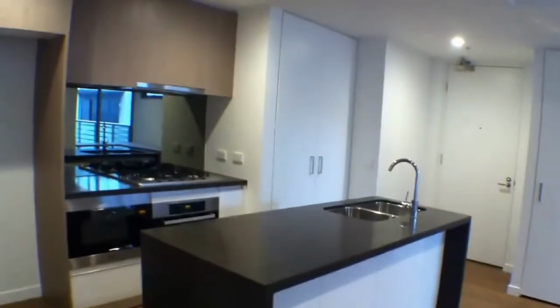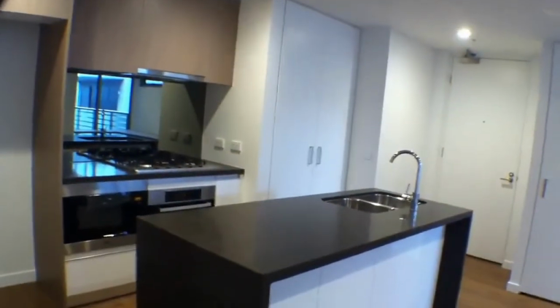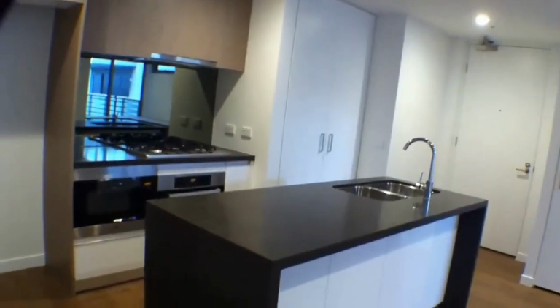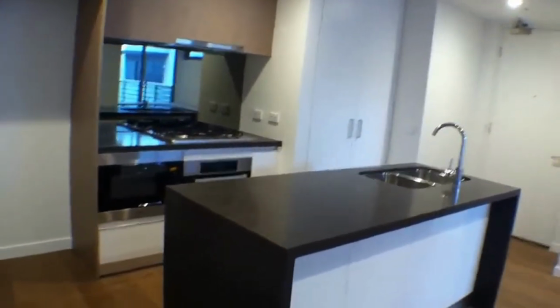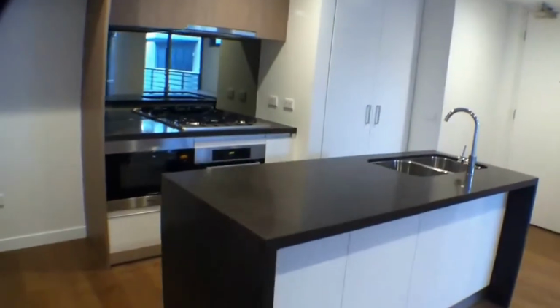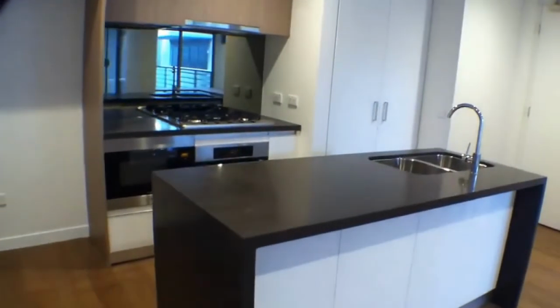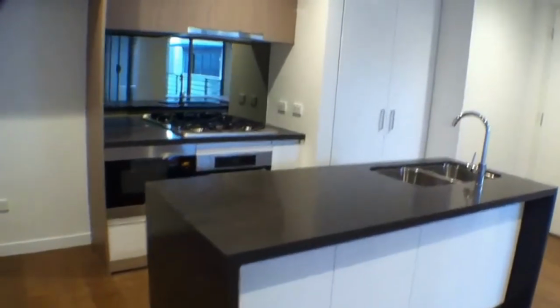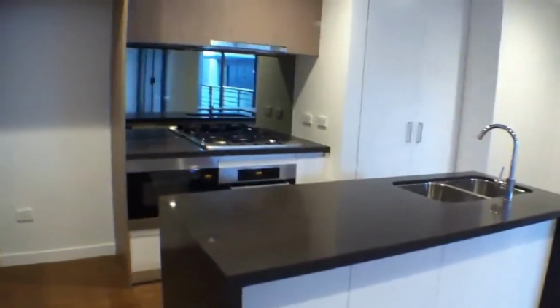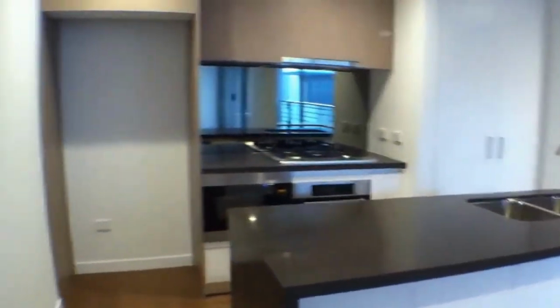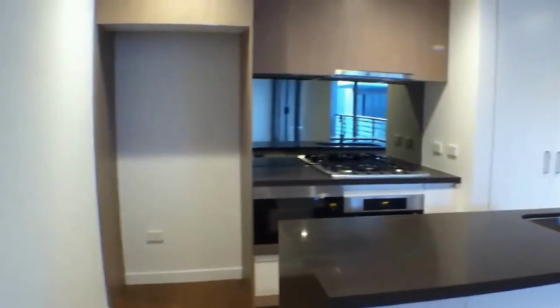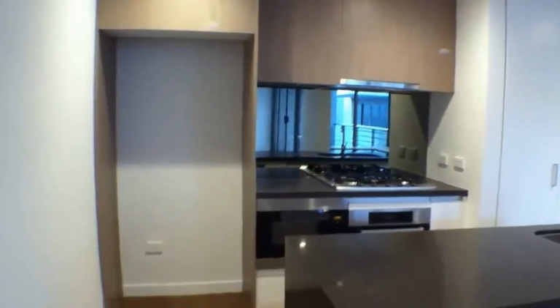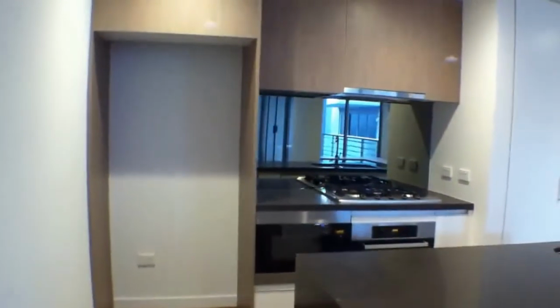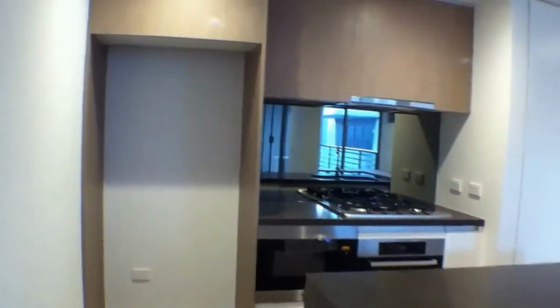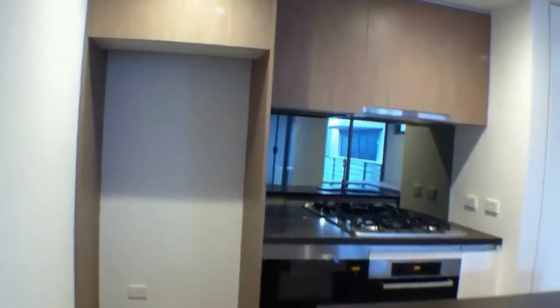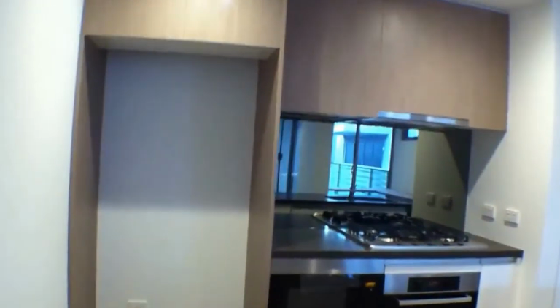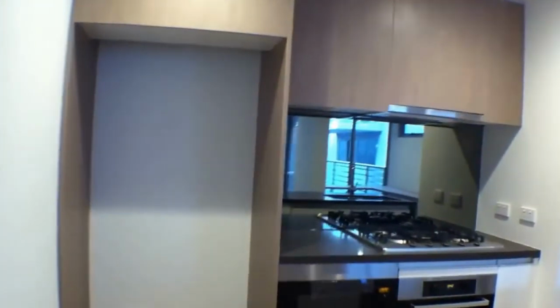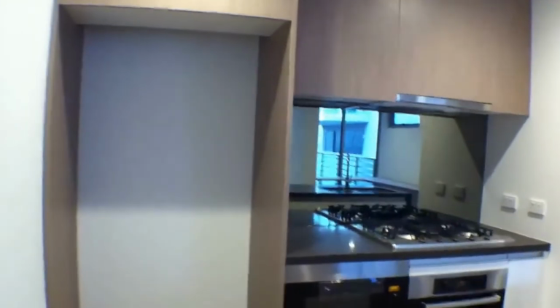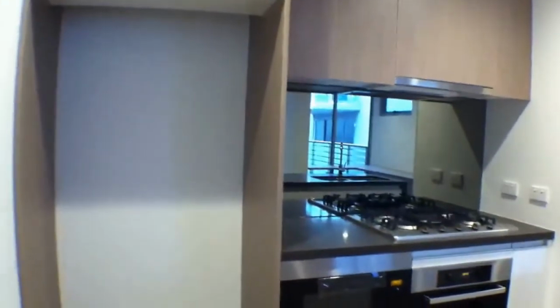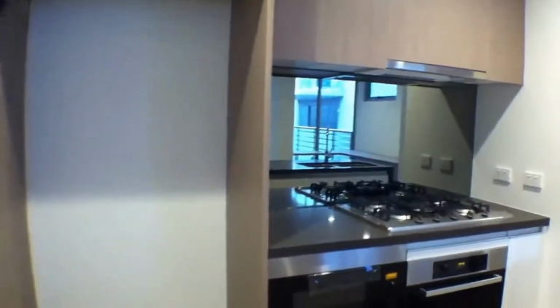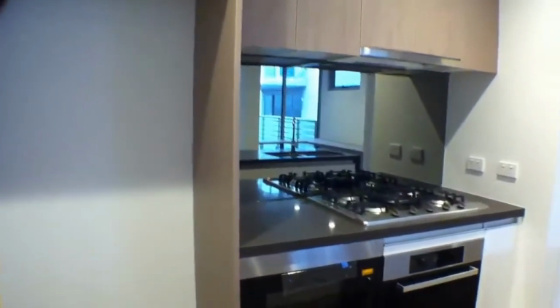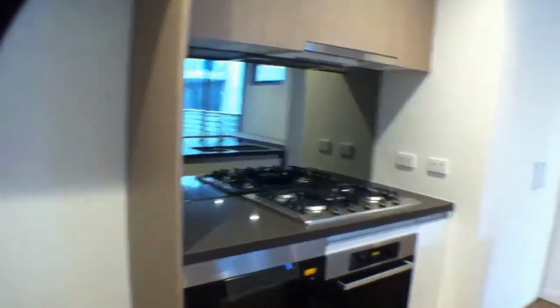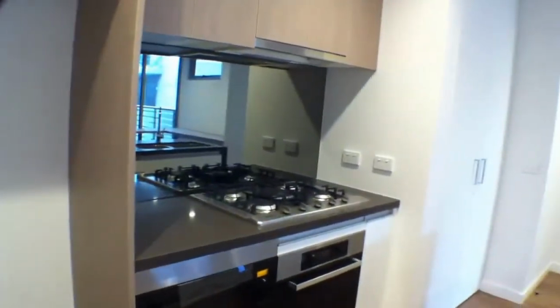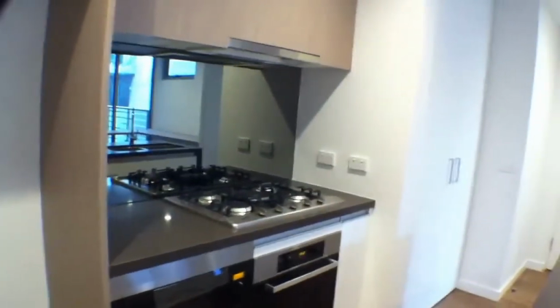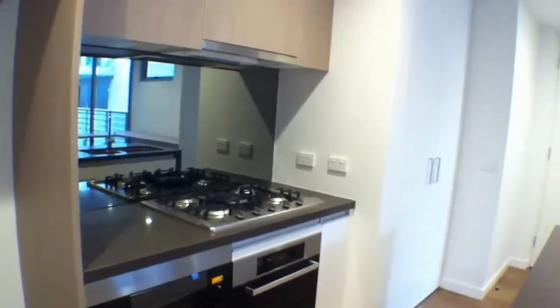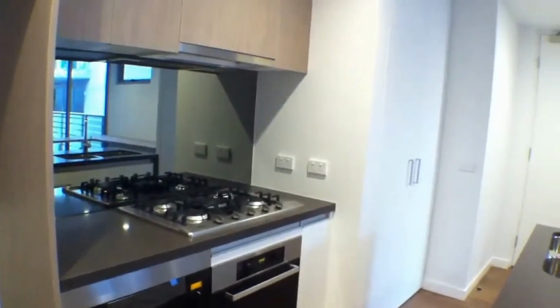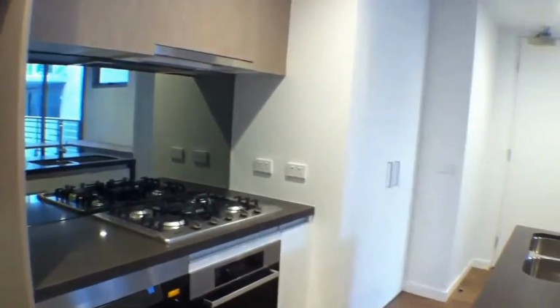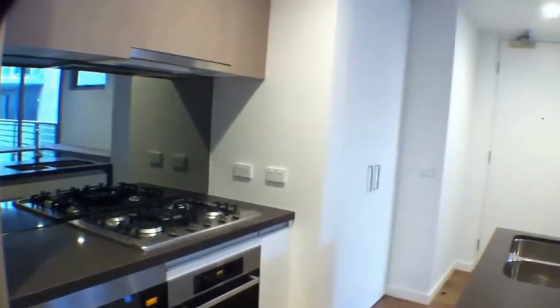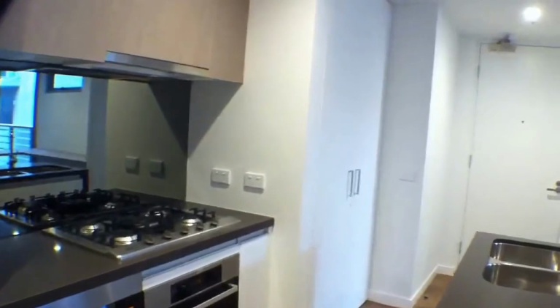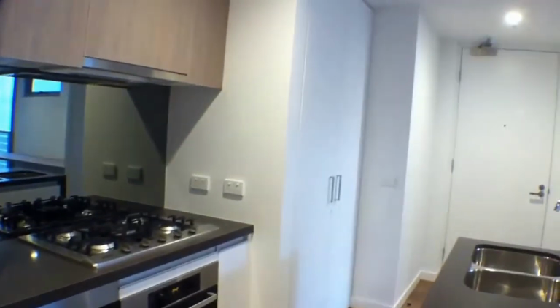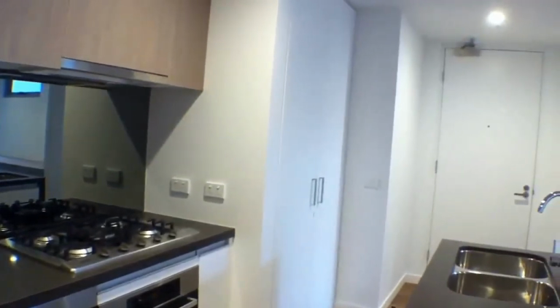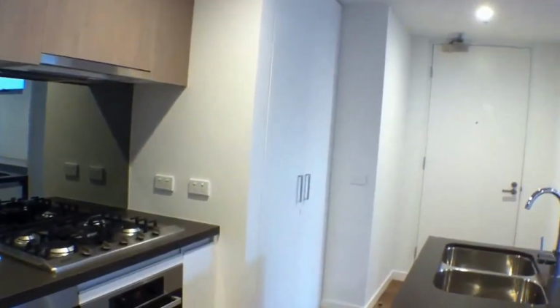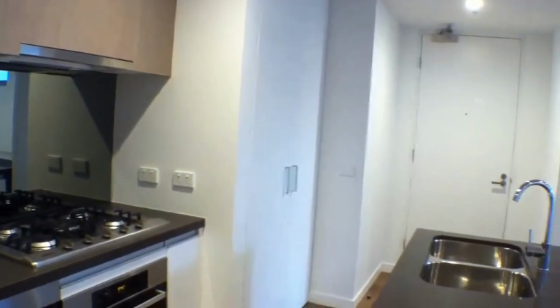The kitchen features a freestanding island bench, stainless steel appliances — top of the range. You've got your Miele appliances, gas cooking, and a European laundry.